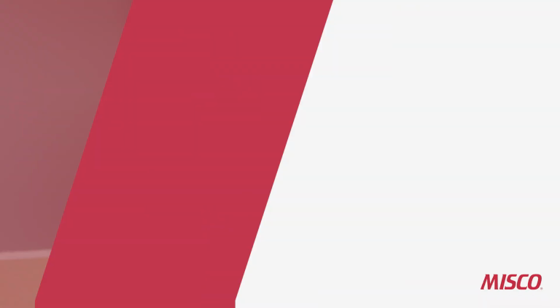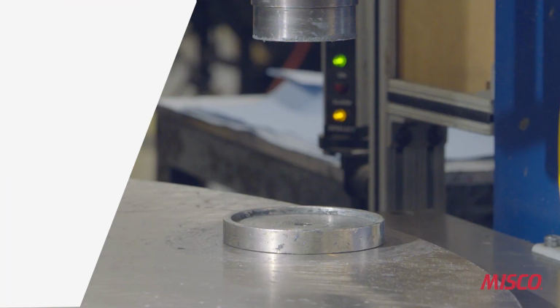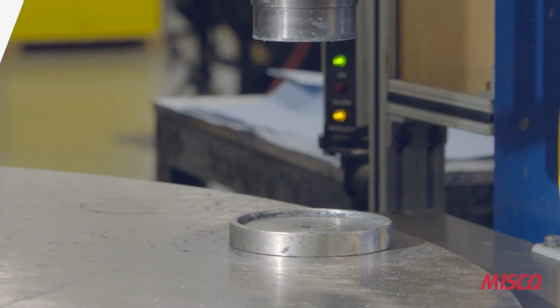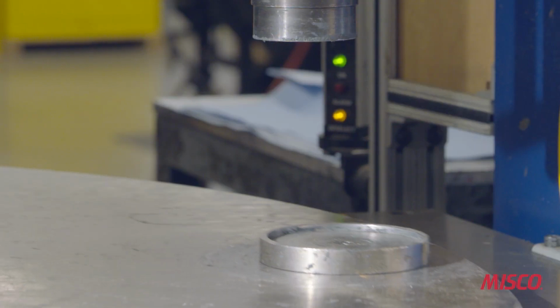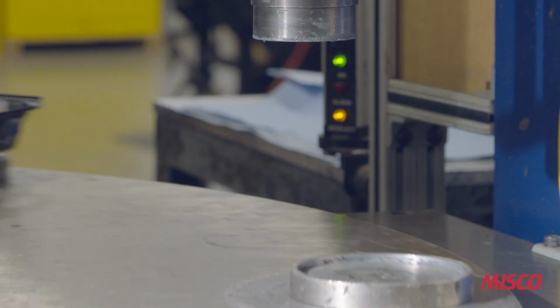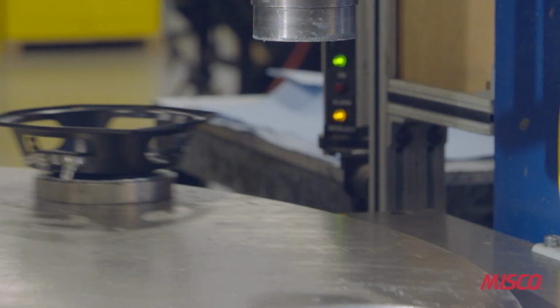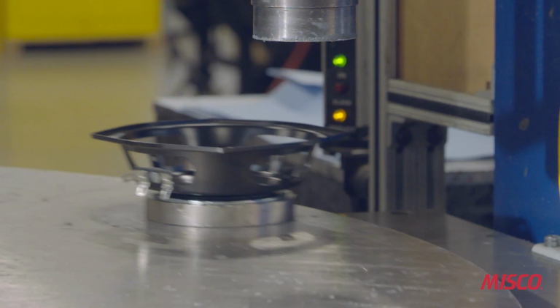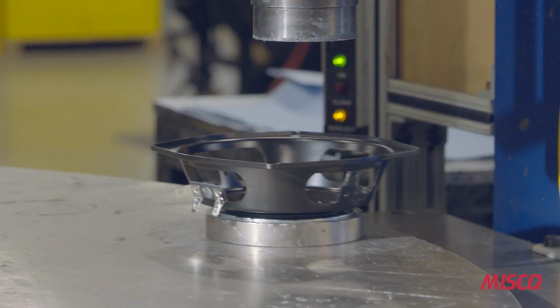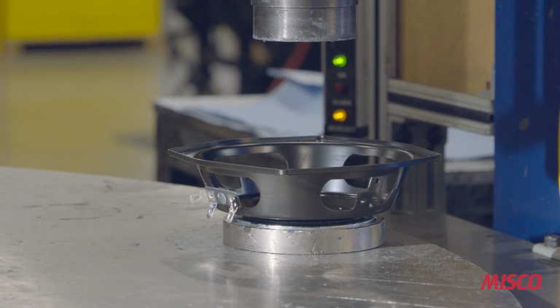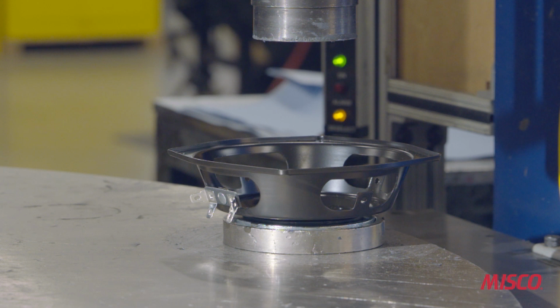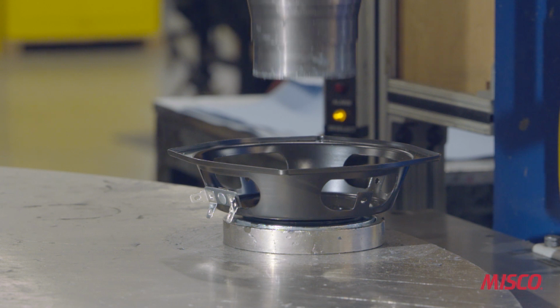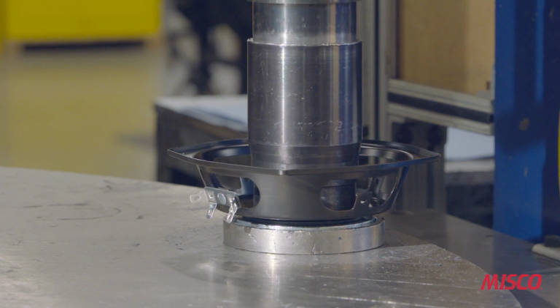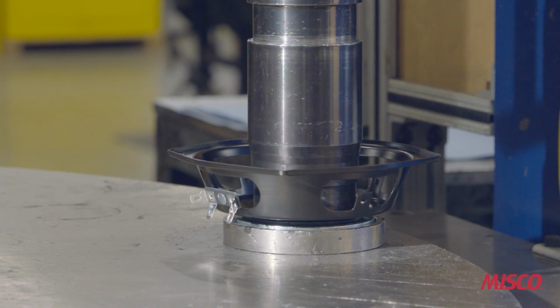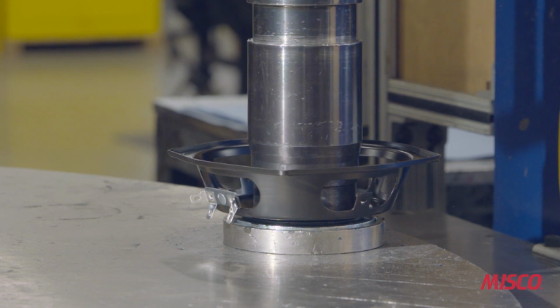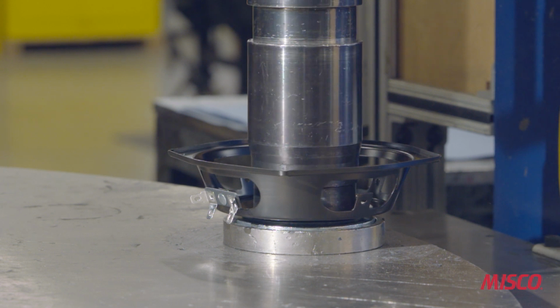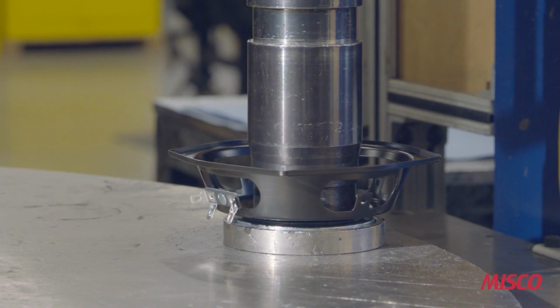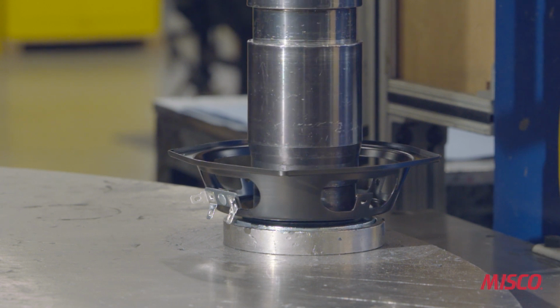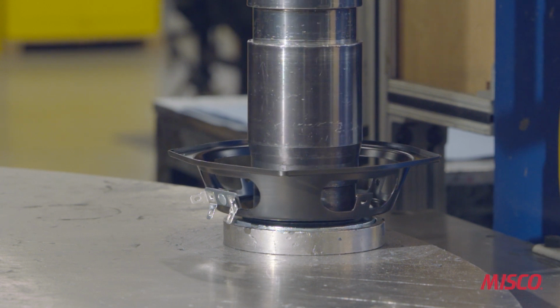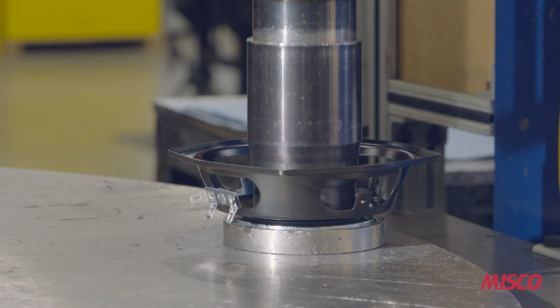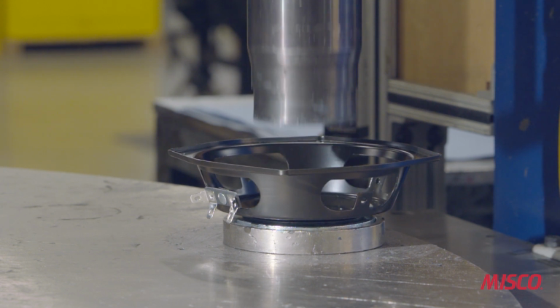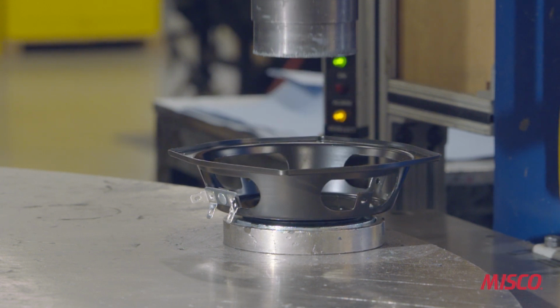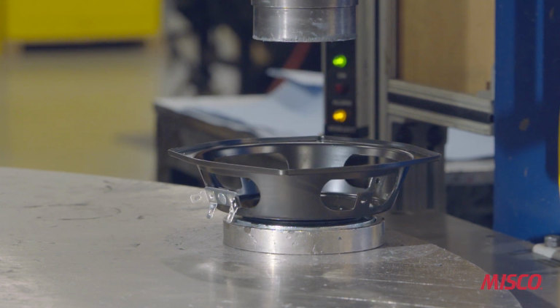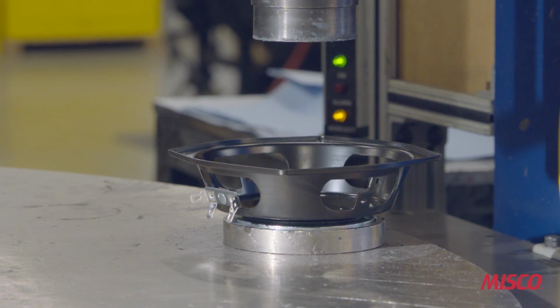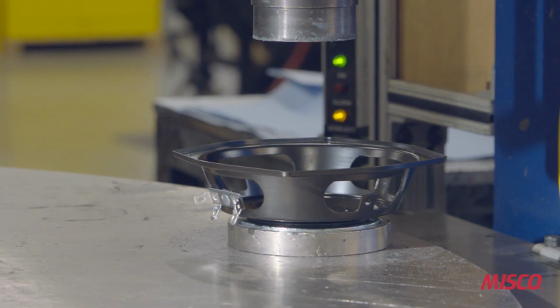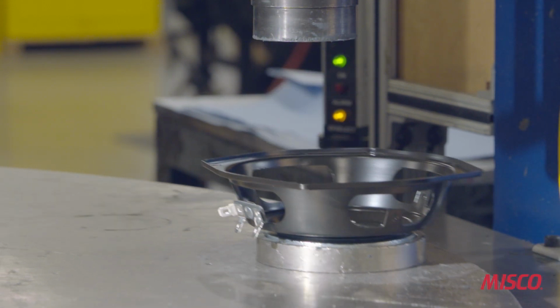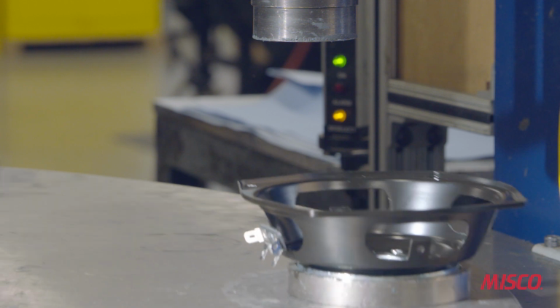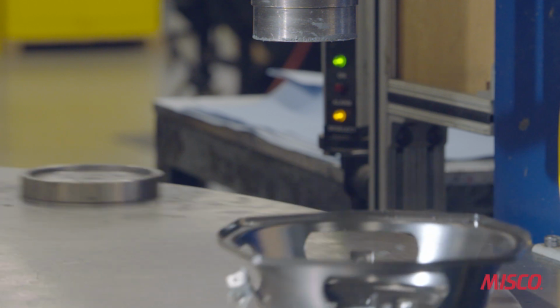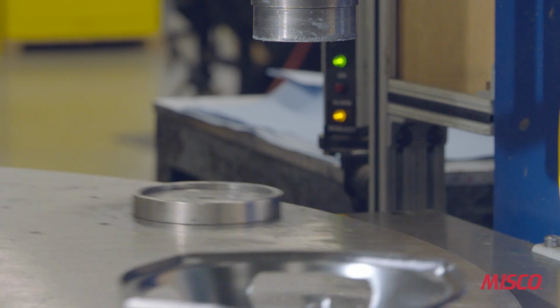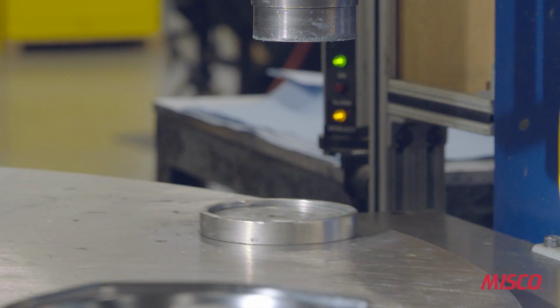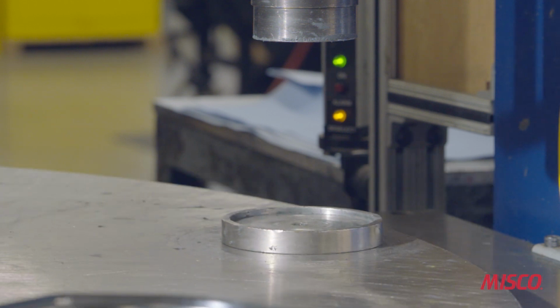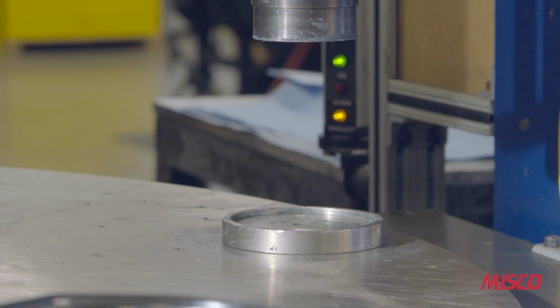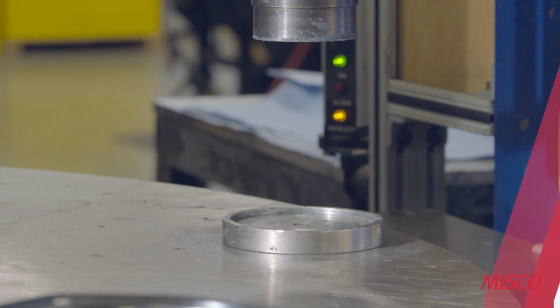After the silicone is applied to the front plate, the front plate is then staked to the basket using the four nubs on the front plate.